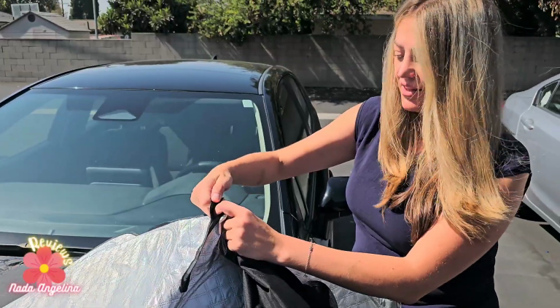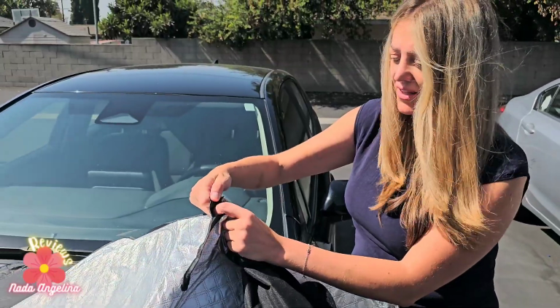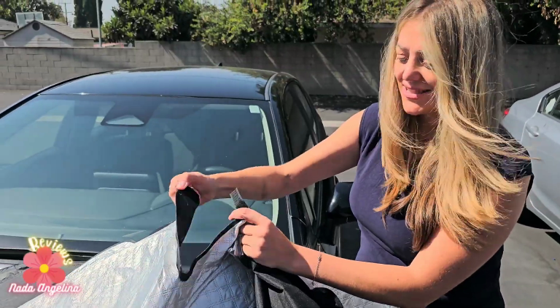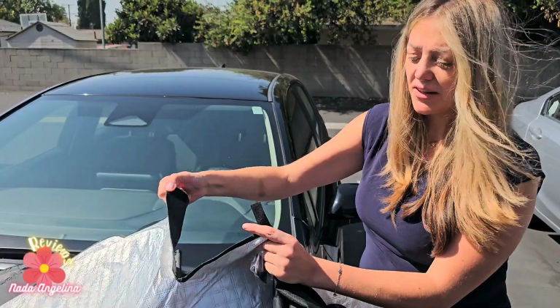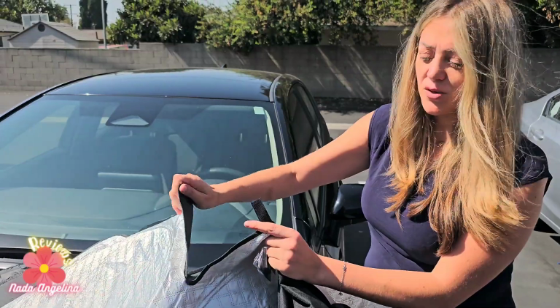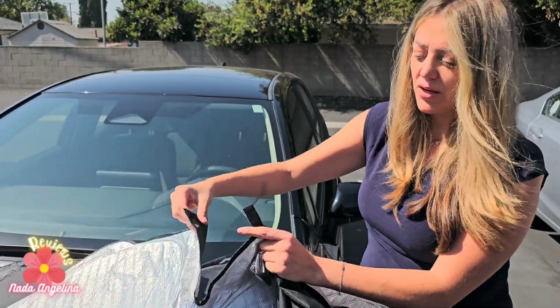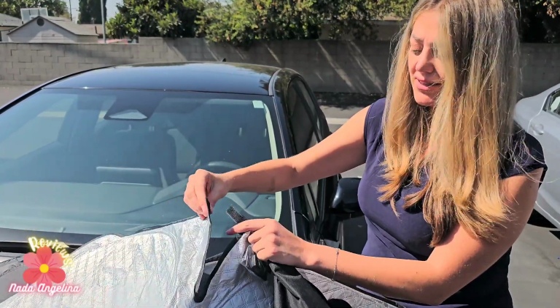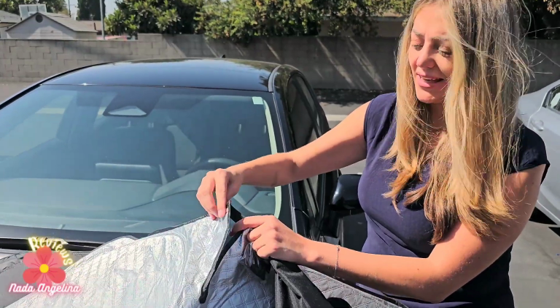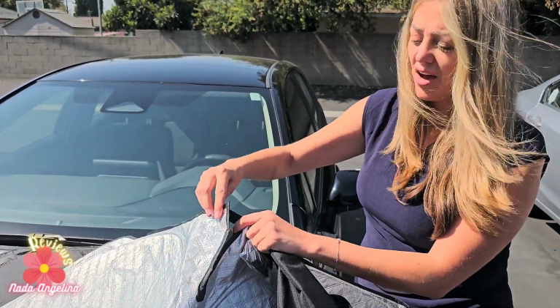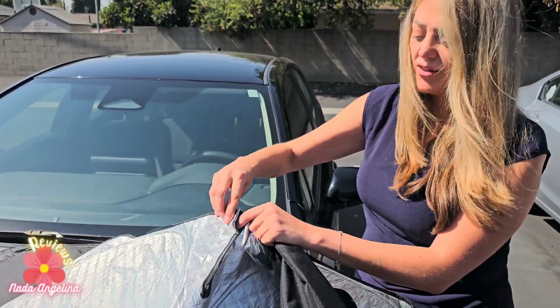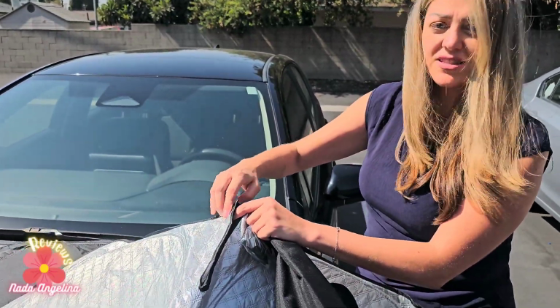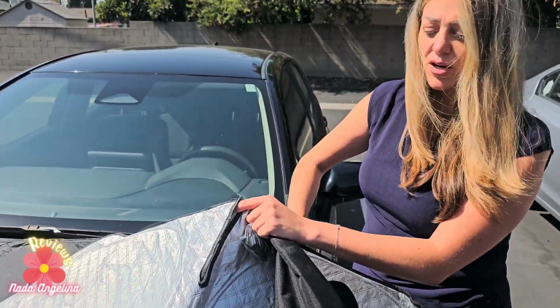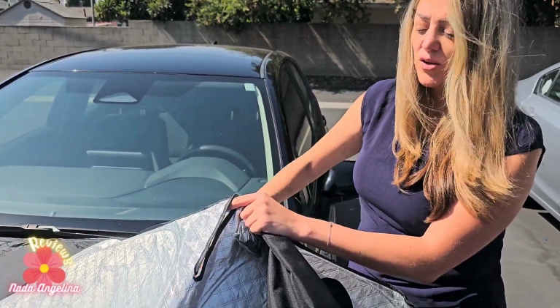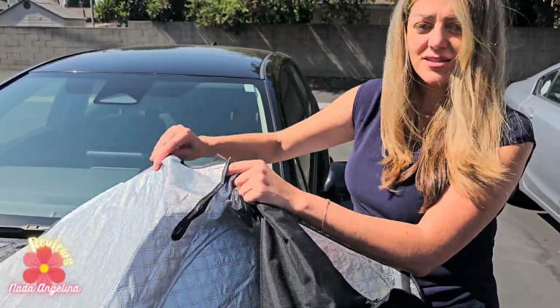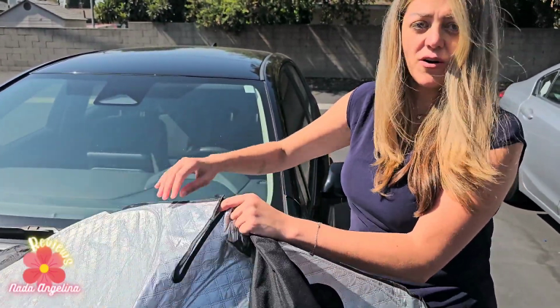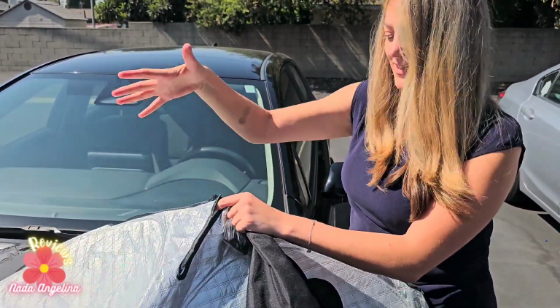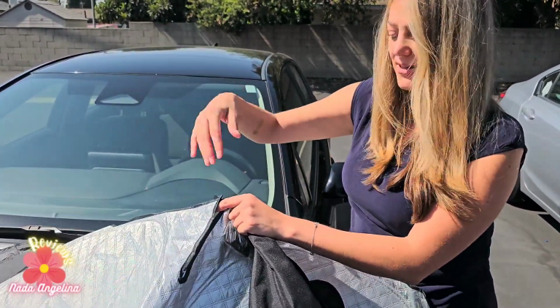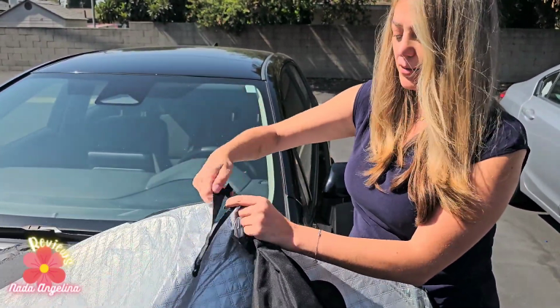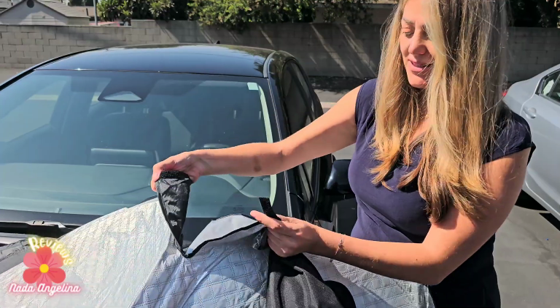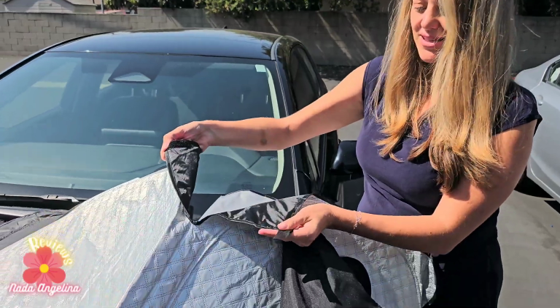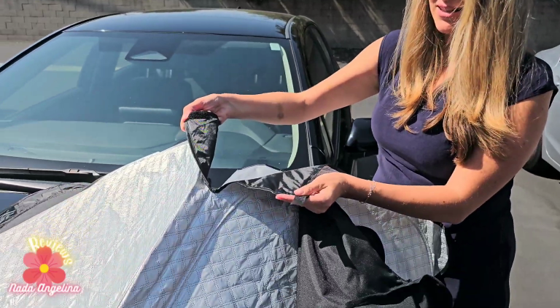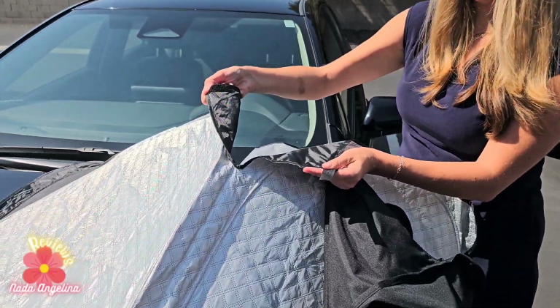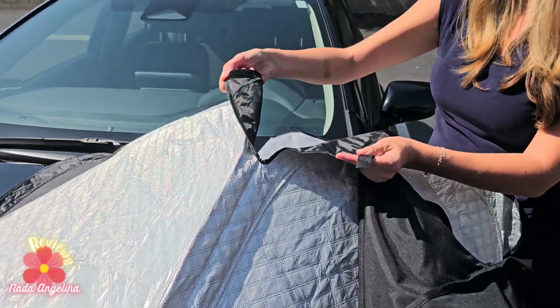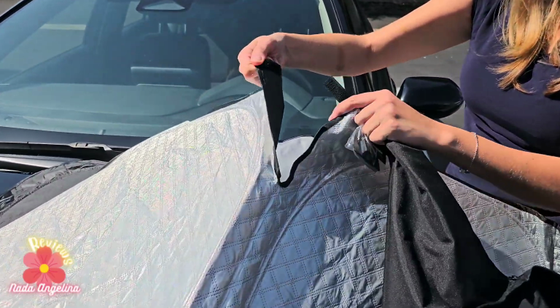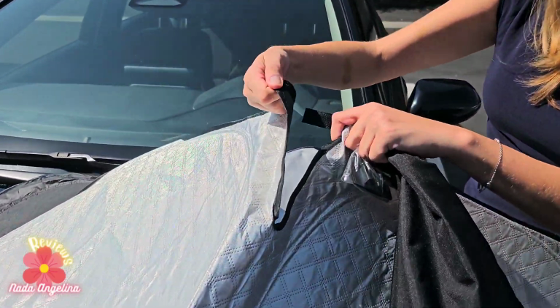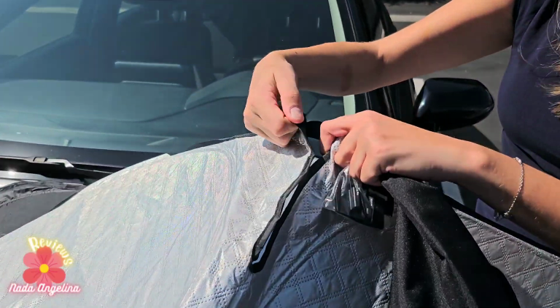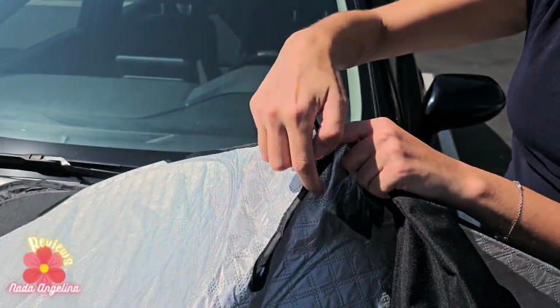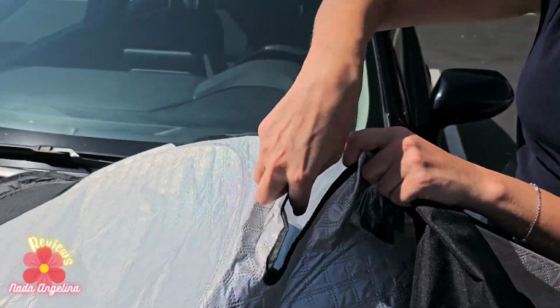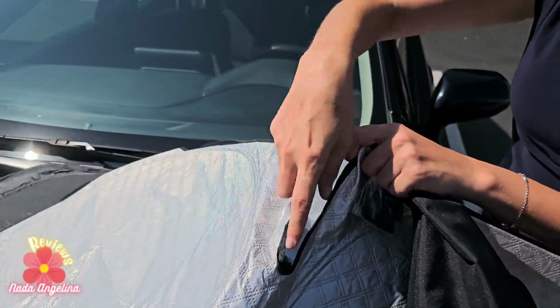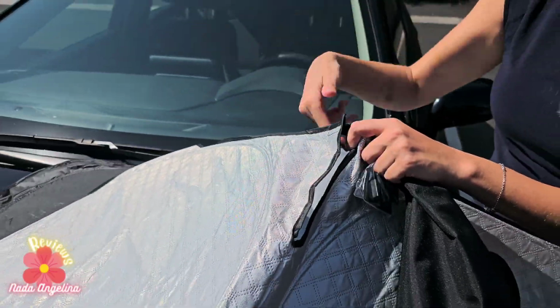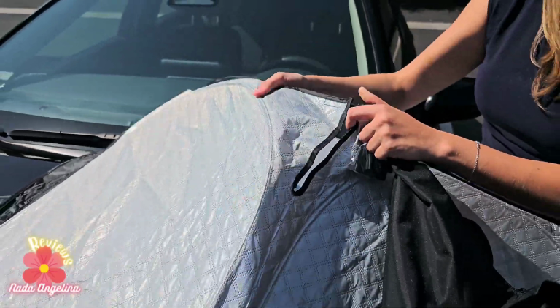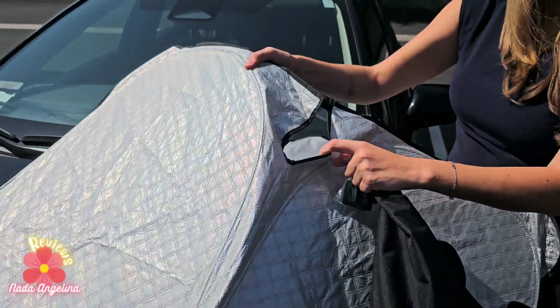The front has this velcro so you can hook it and hang it on the front mirror, so it doesn't fall and stays up. Look at this — this velcro and a little opening here for the front mirror.